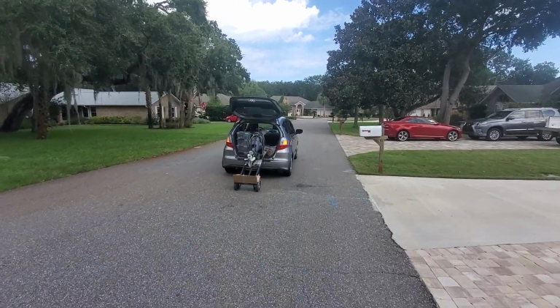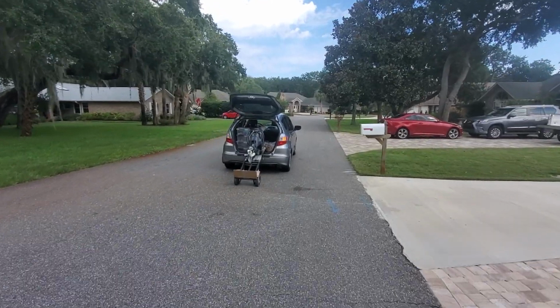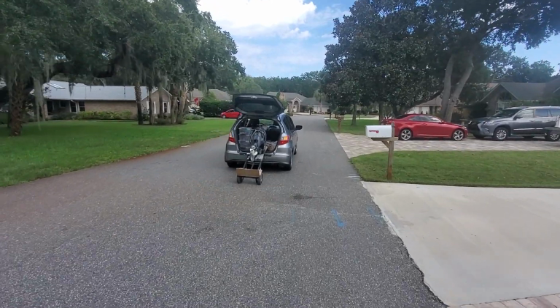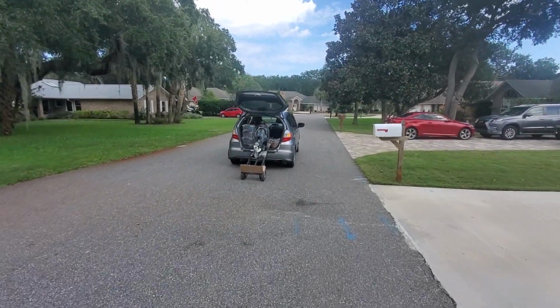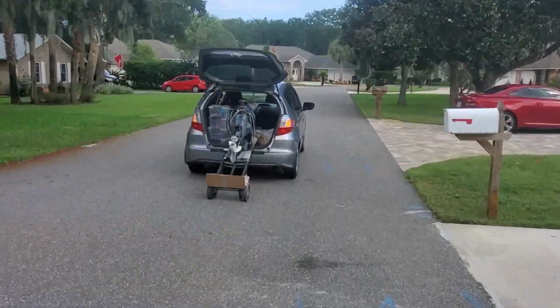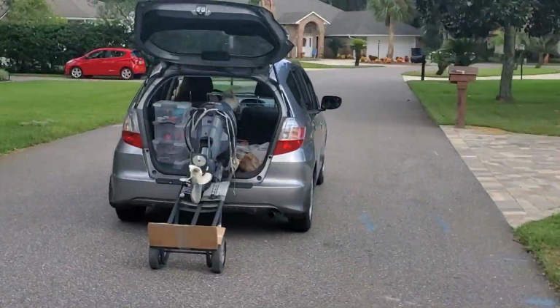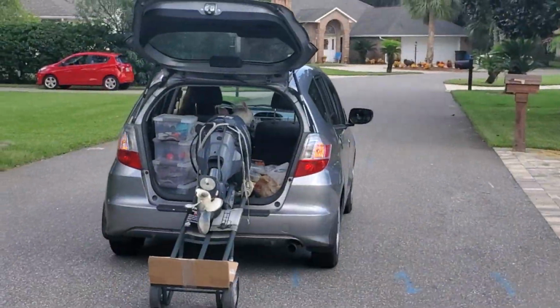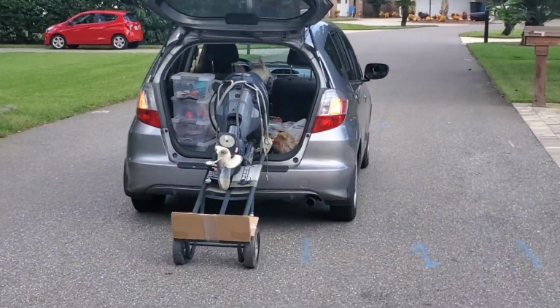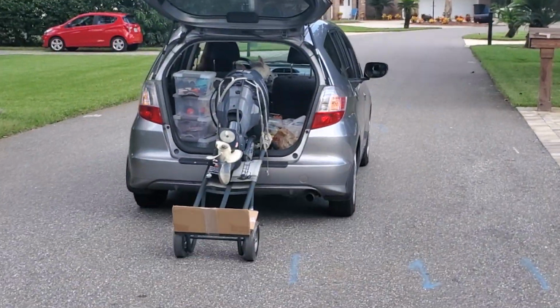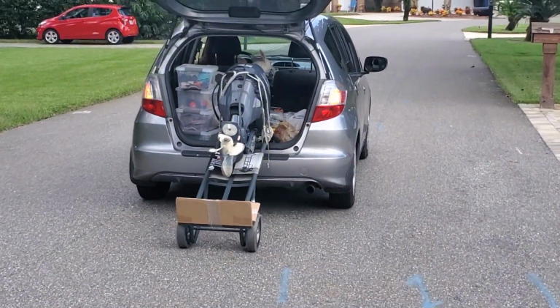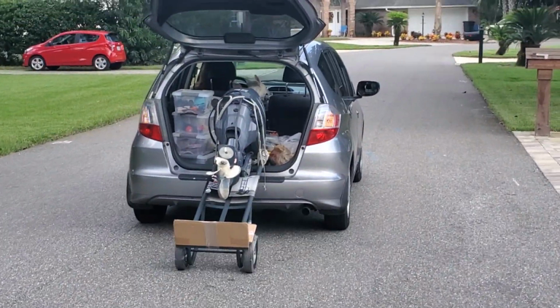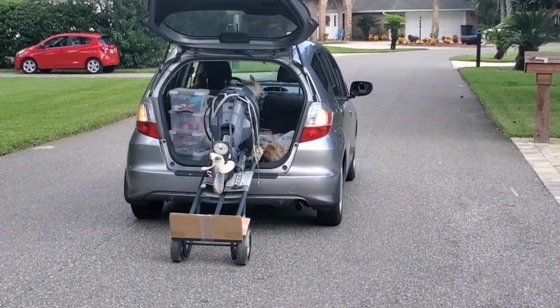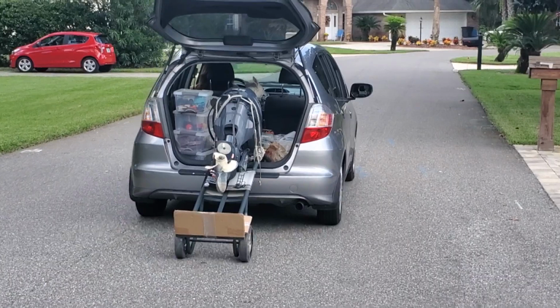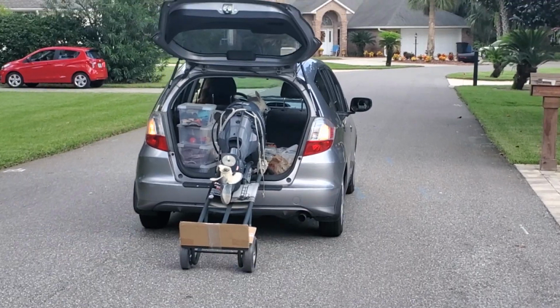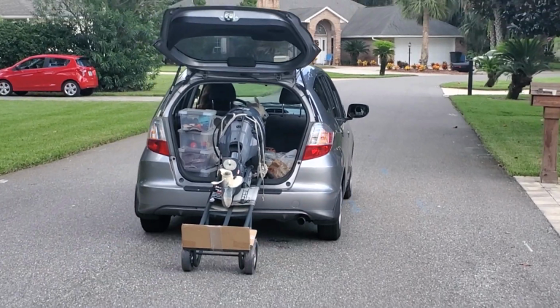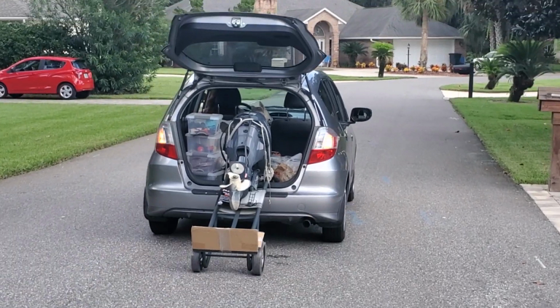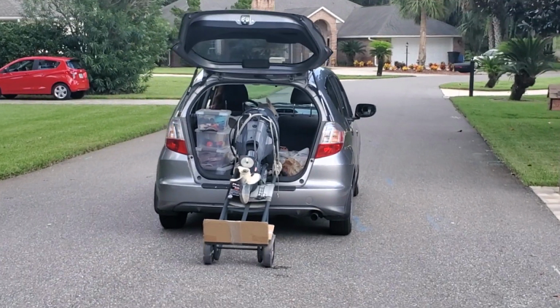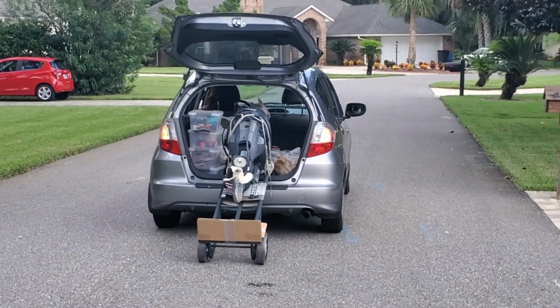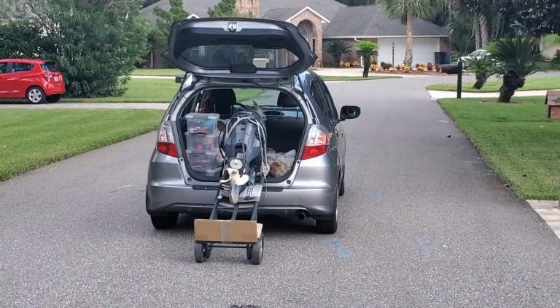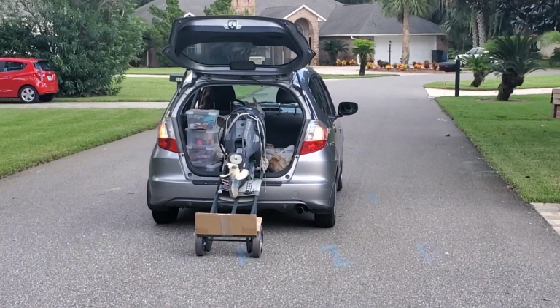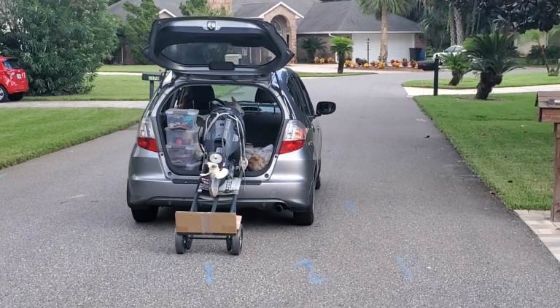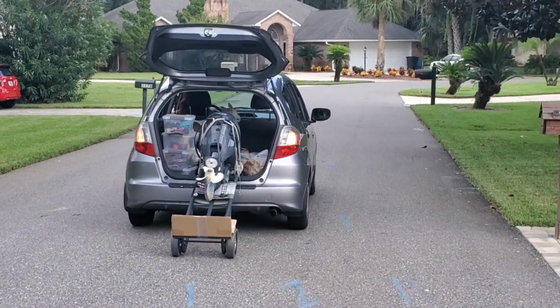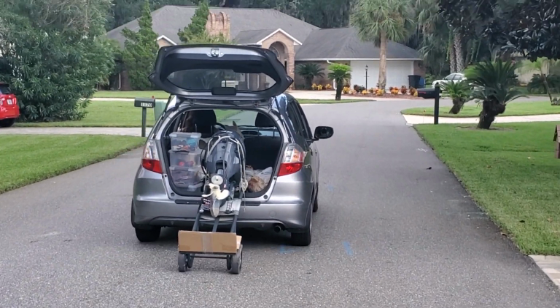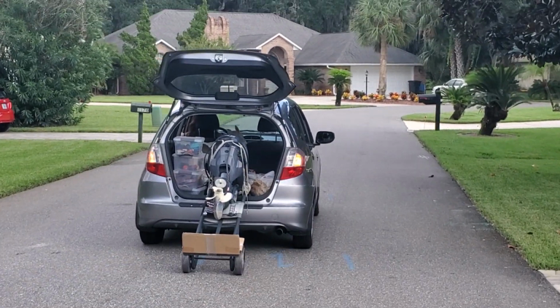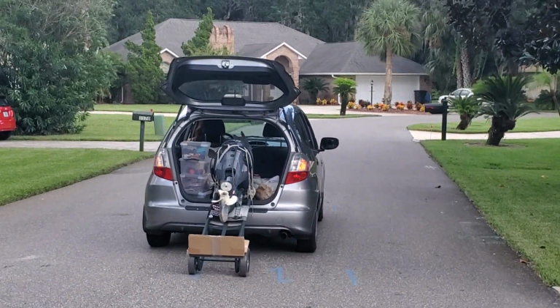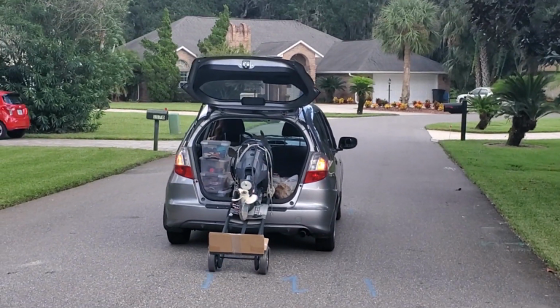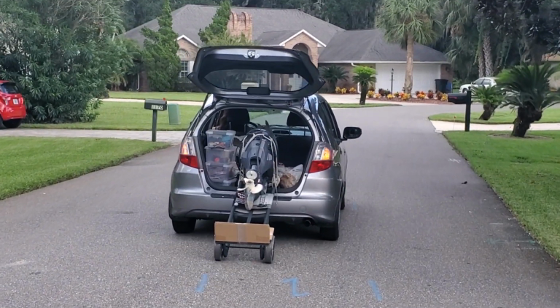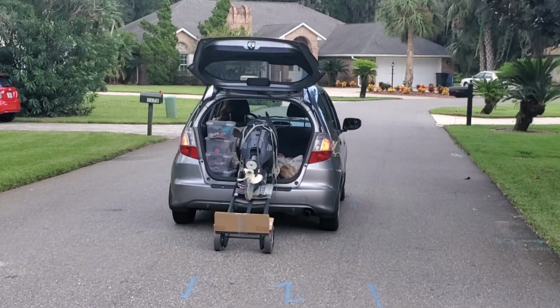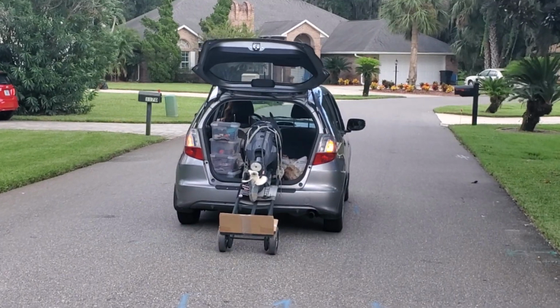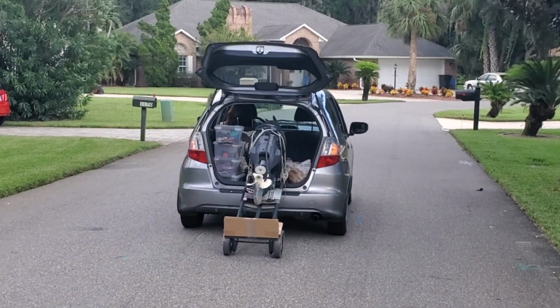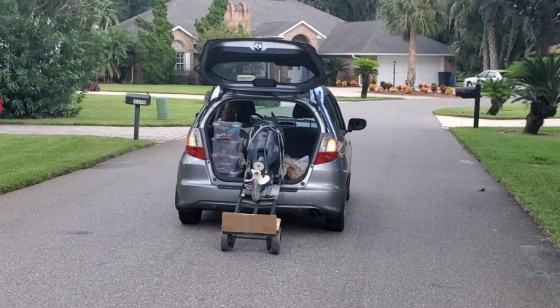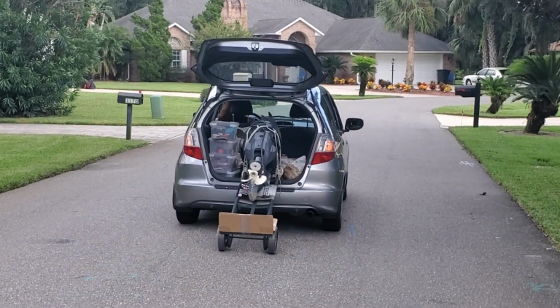So anyways, that's an update. The Honda Fit towing a Yamaha outboard.